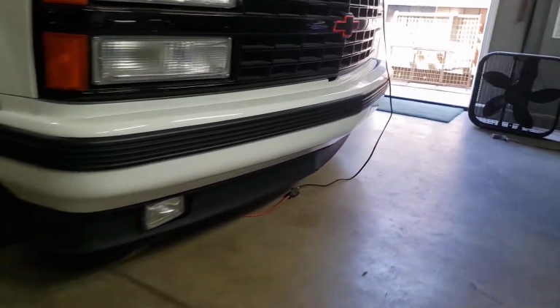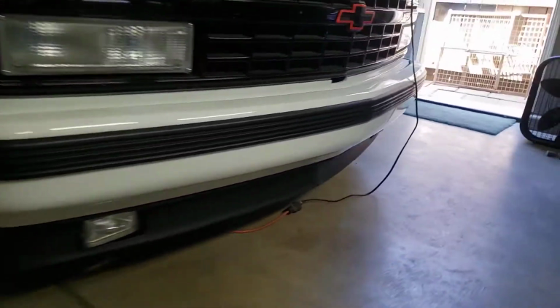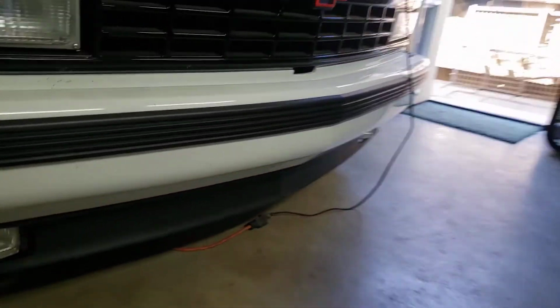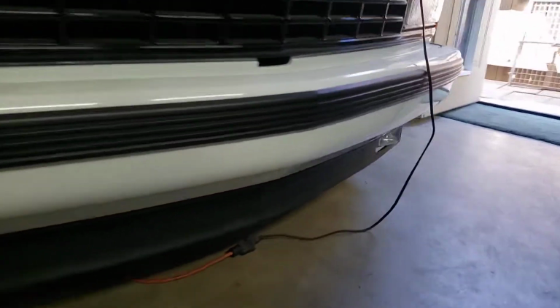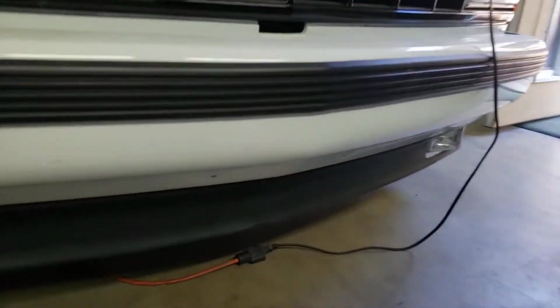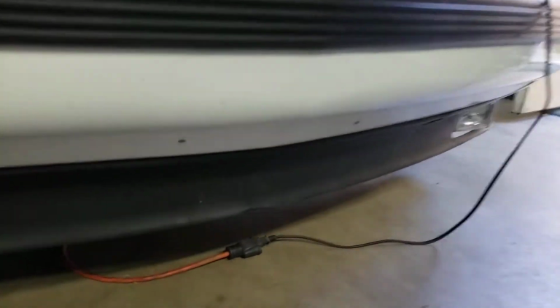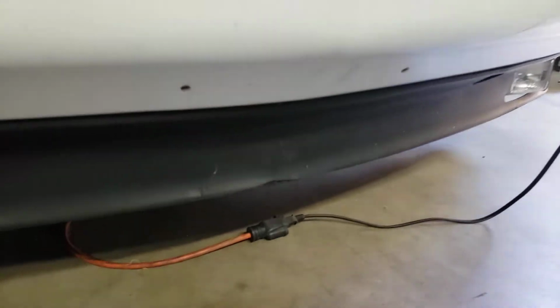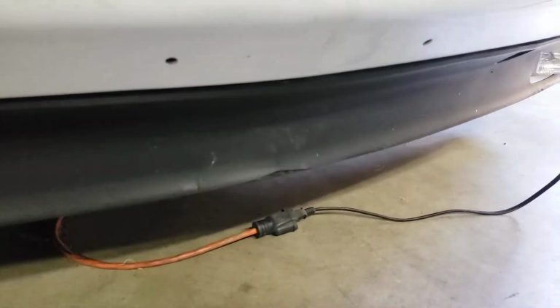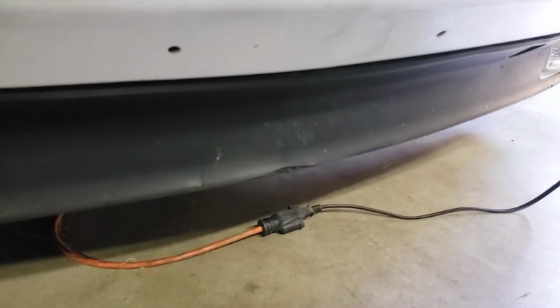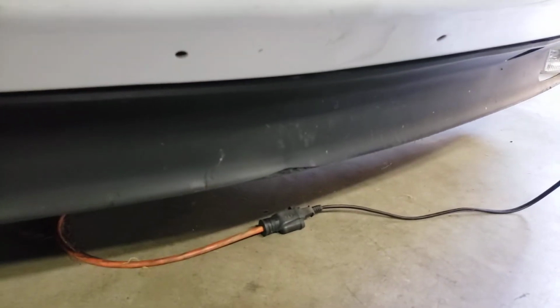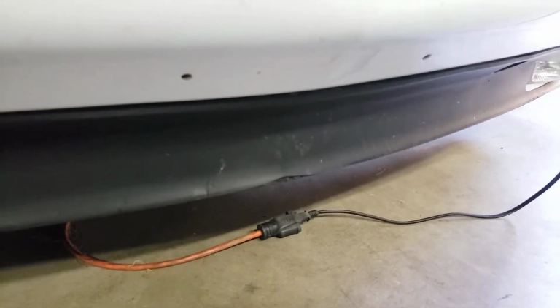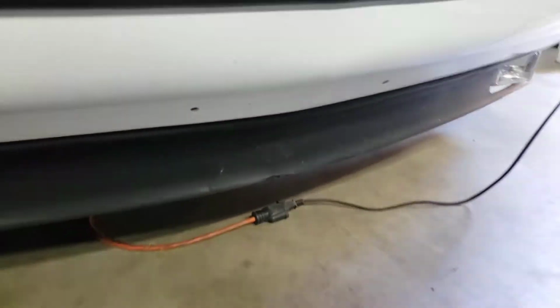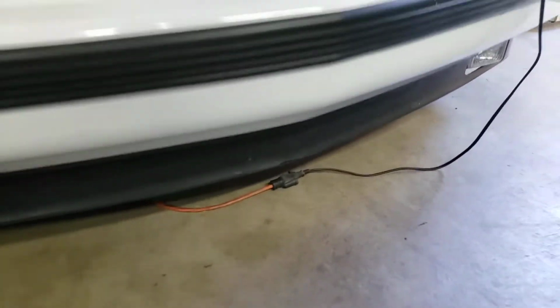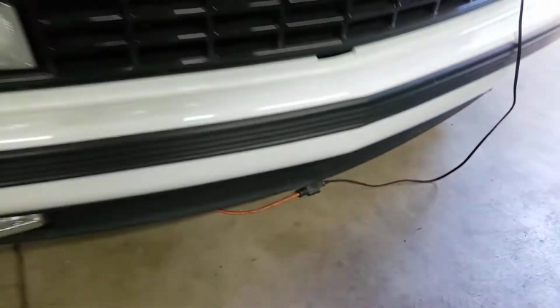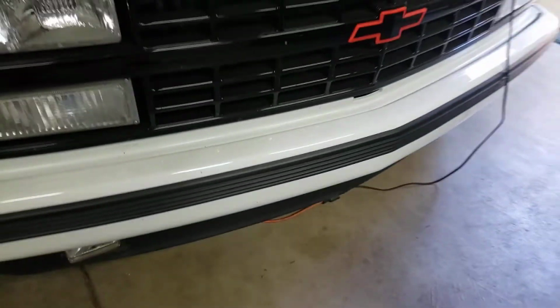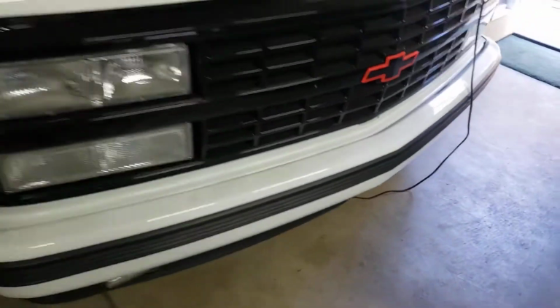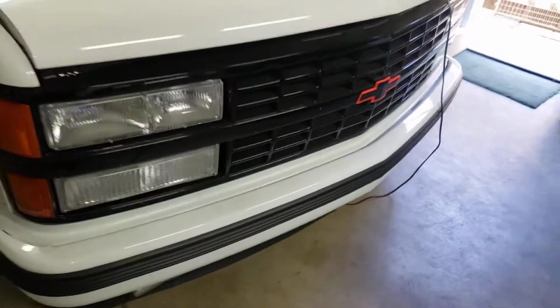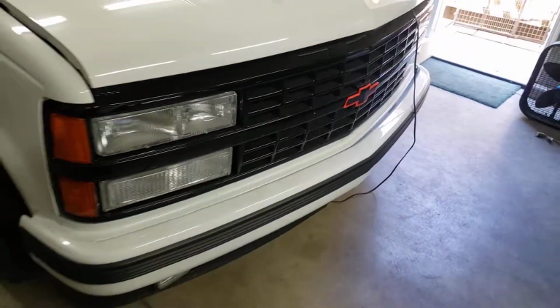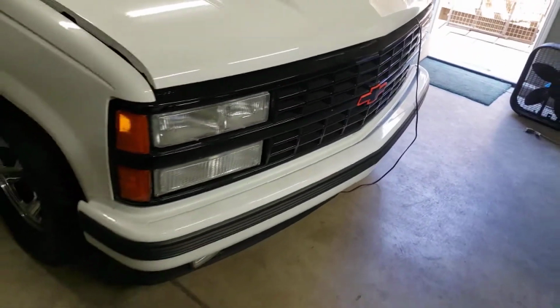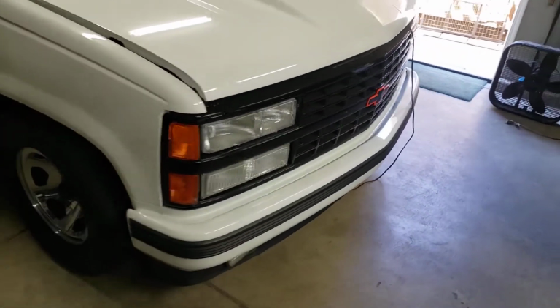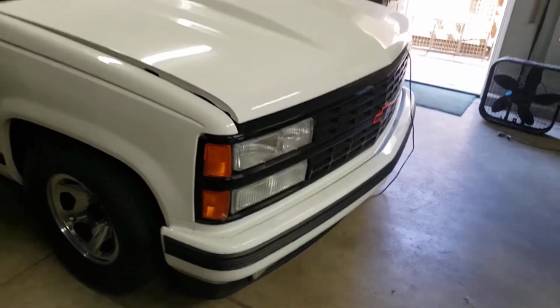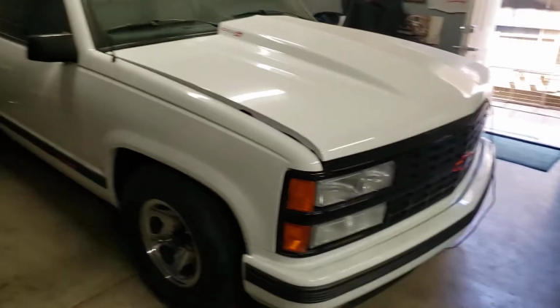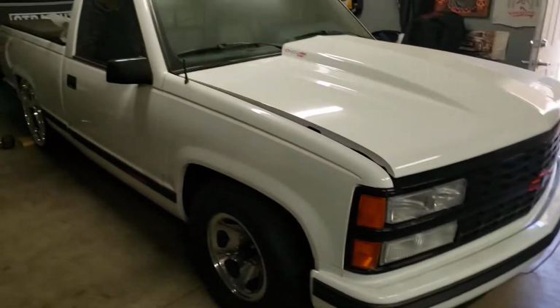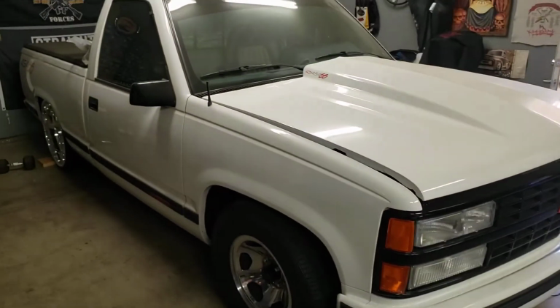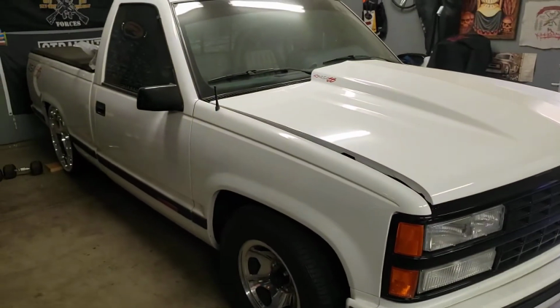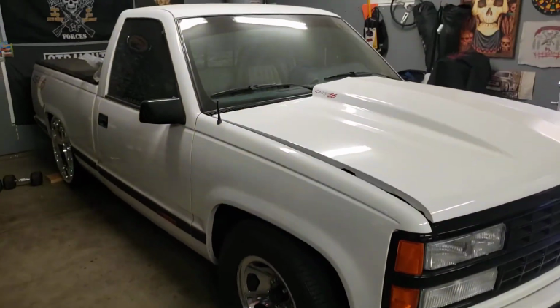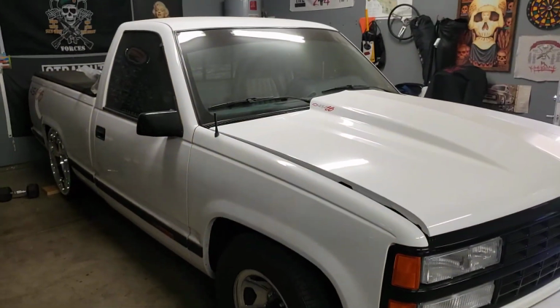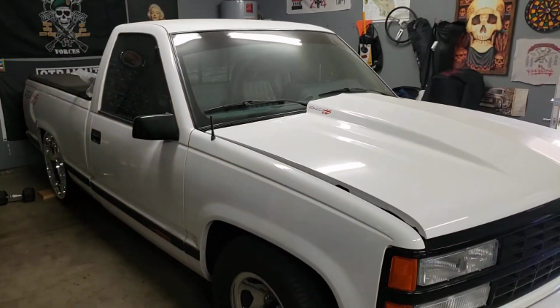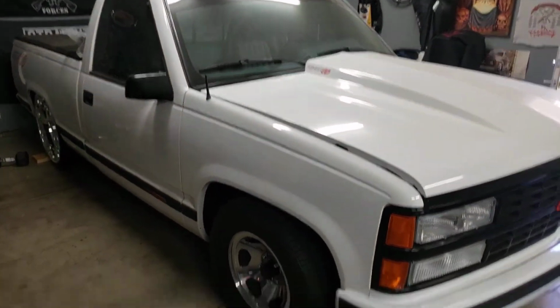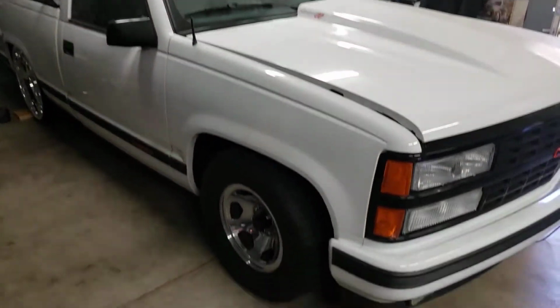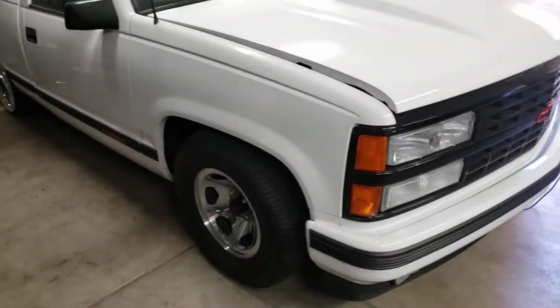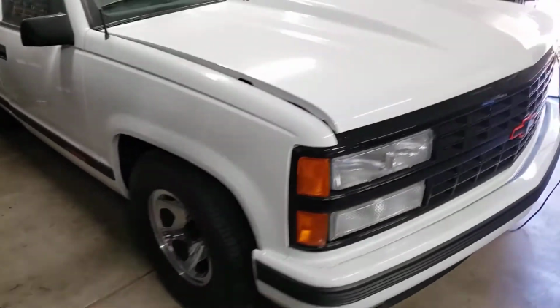As you can see my bottom one has a little rub mark right there, so we're gonna put a new one. All dusty, poor baby.